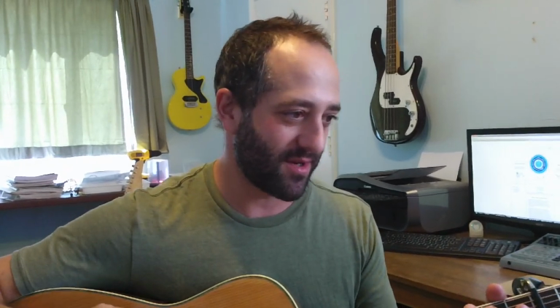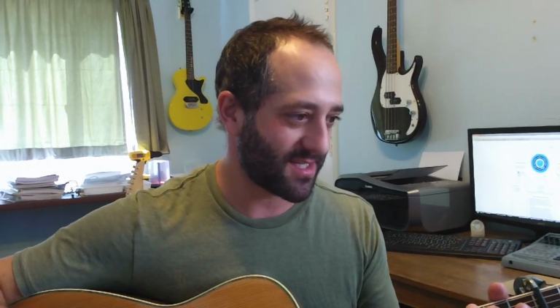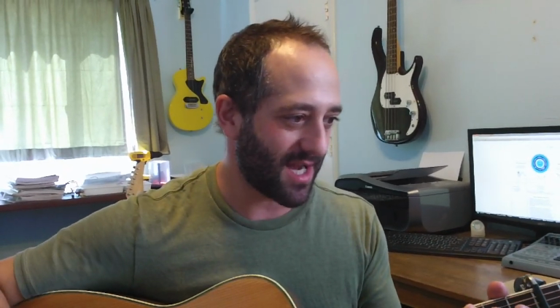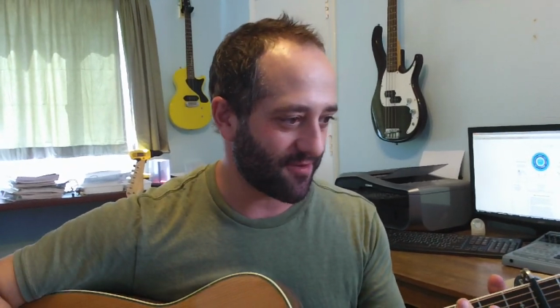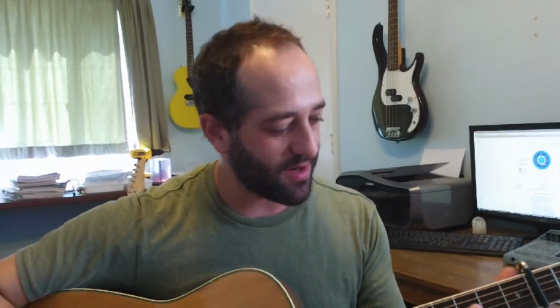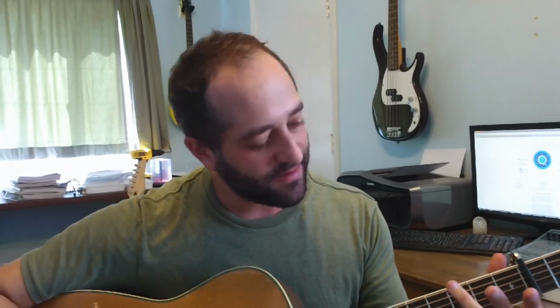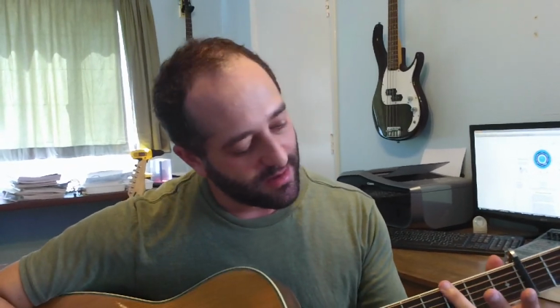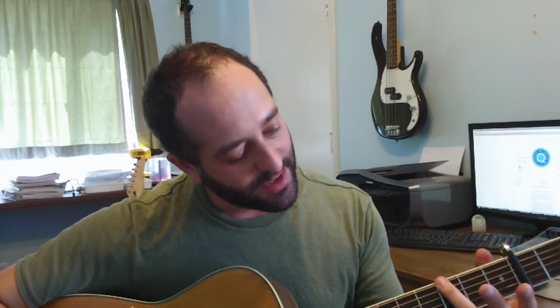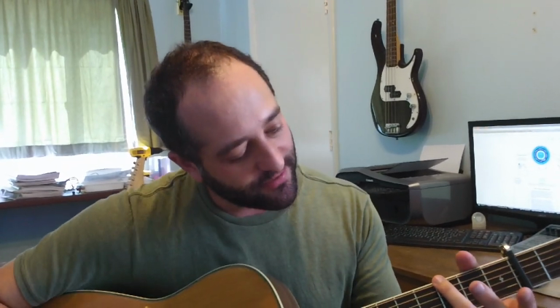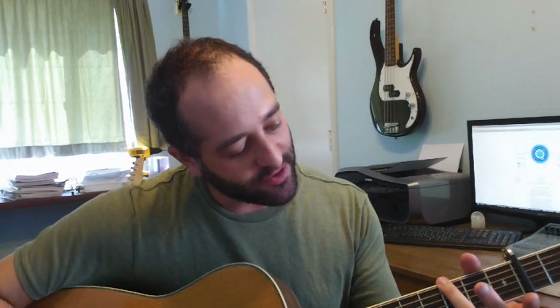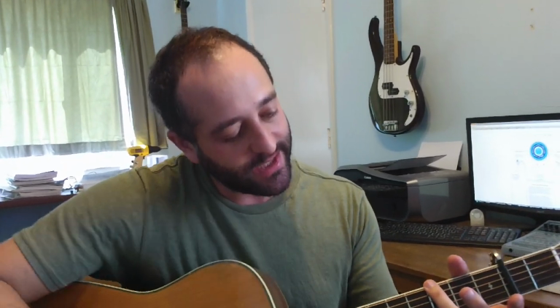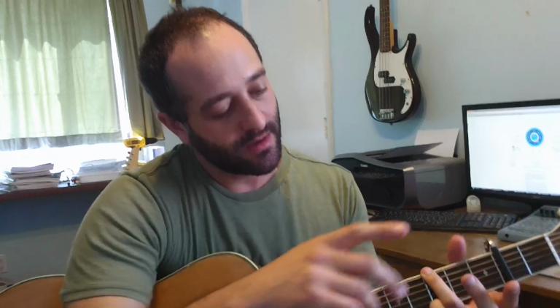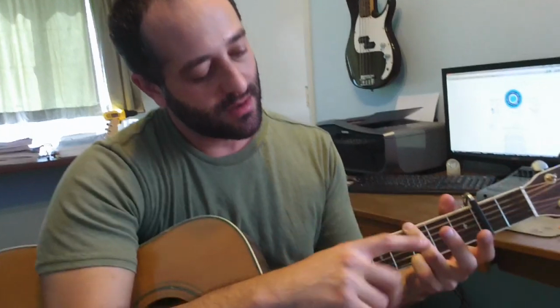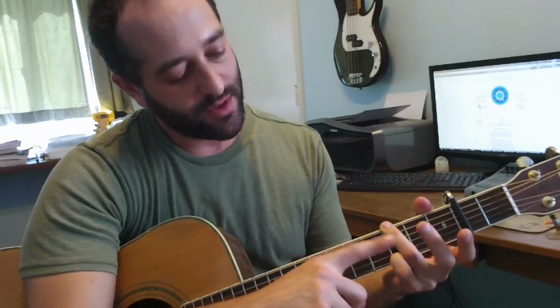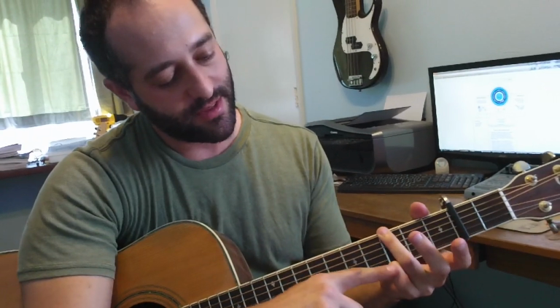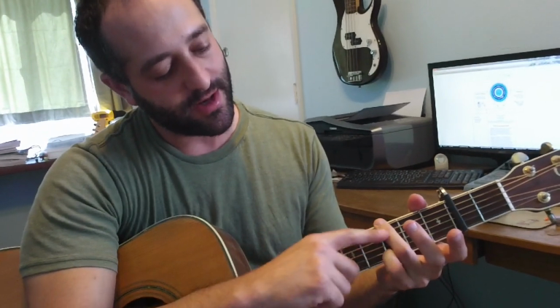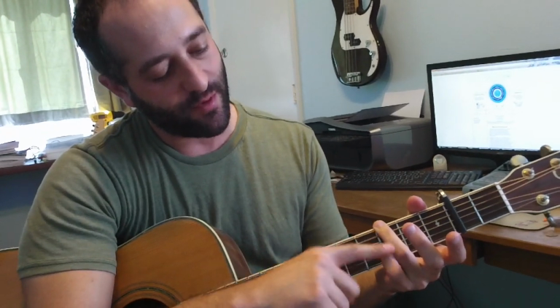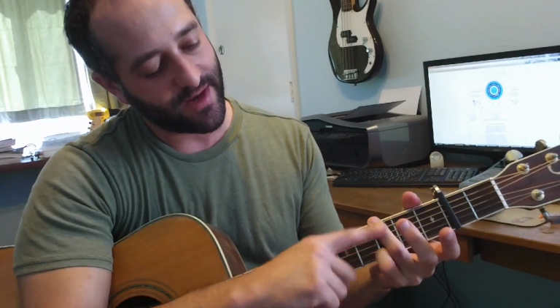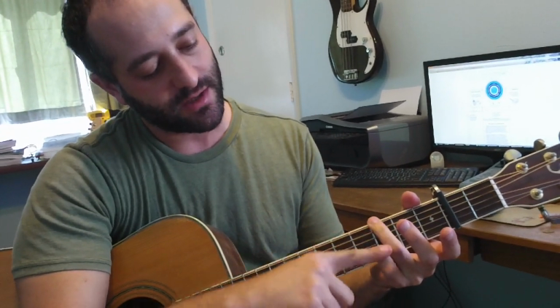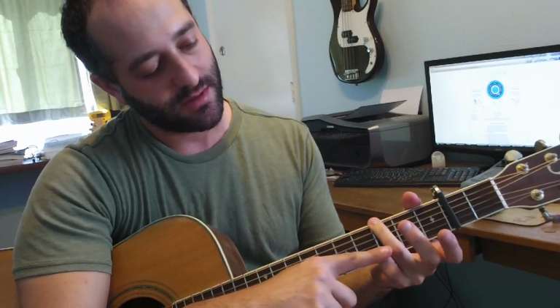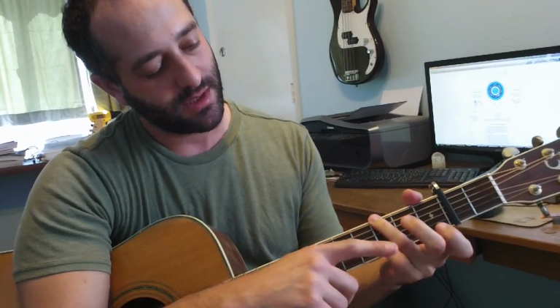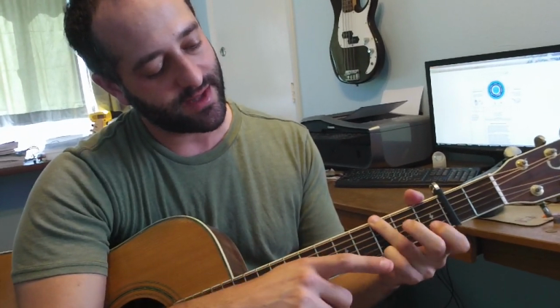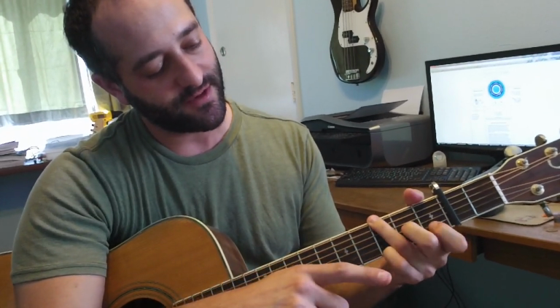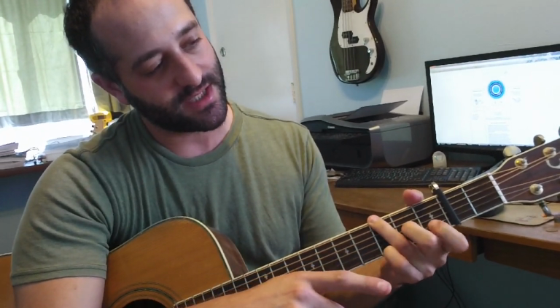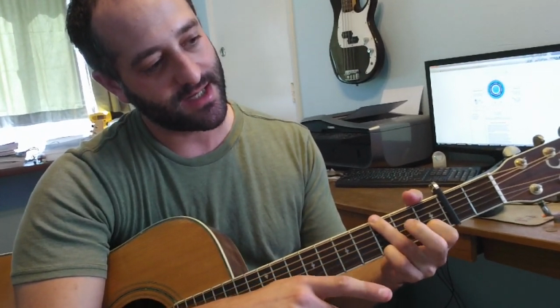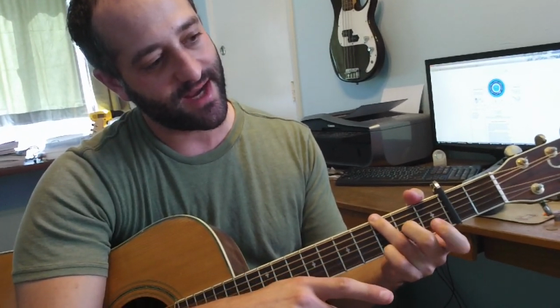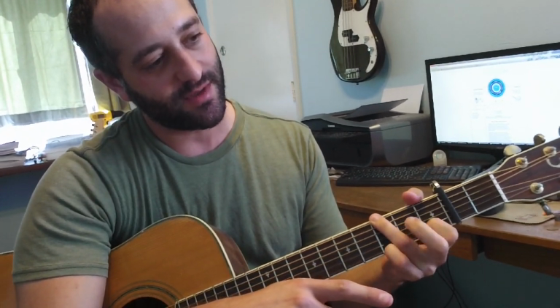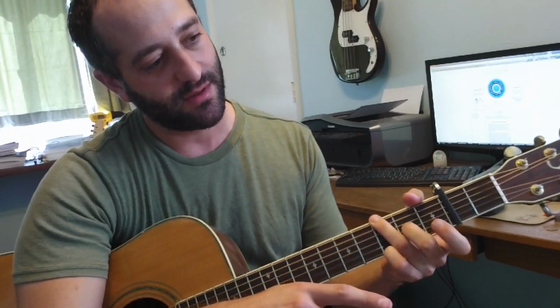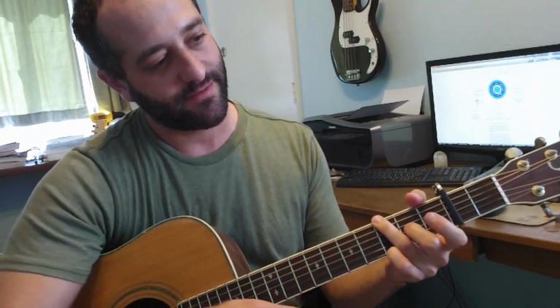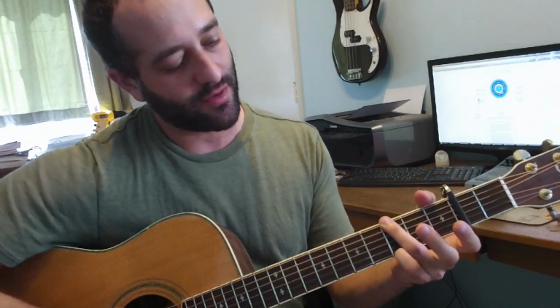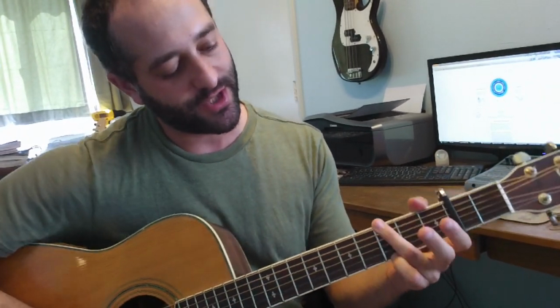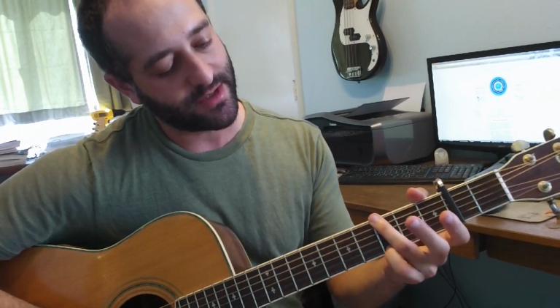So Brilliant Disguise. The first riff — make sure you finger G with your third and fourth fingers, leaving the first and second available for the chord changes.